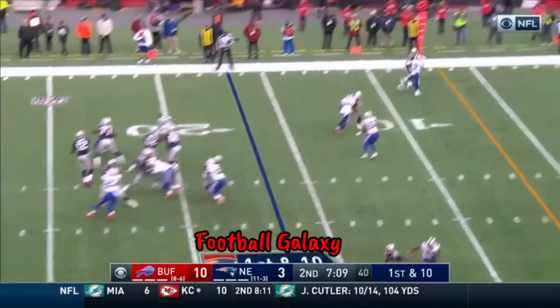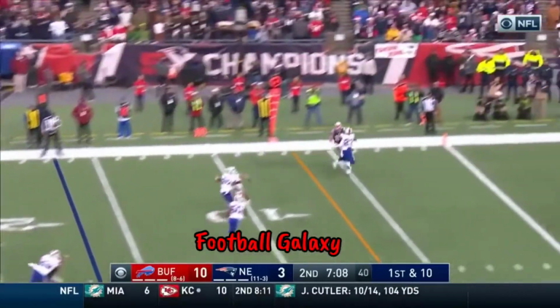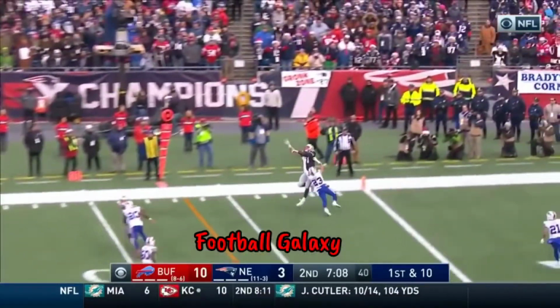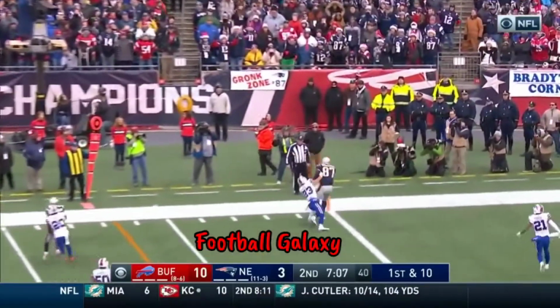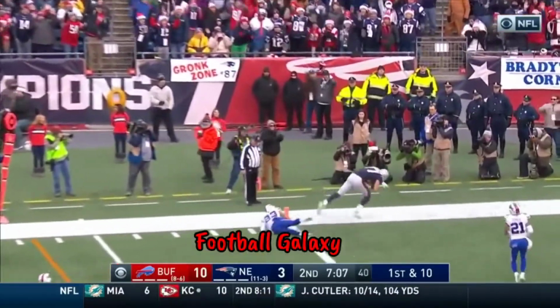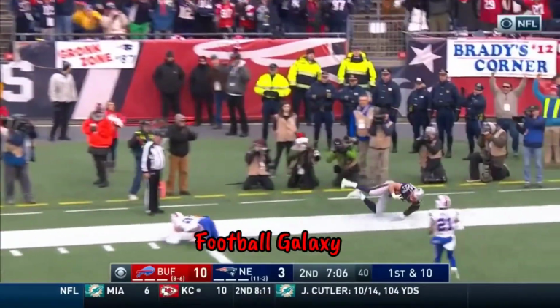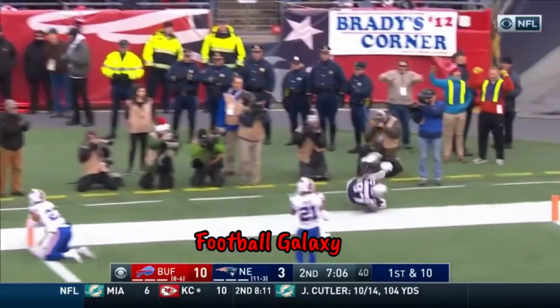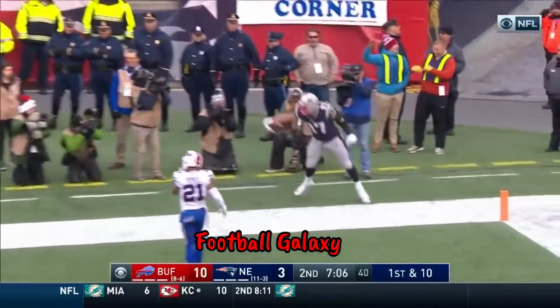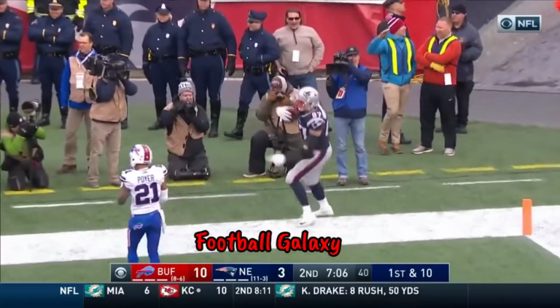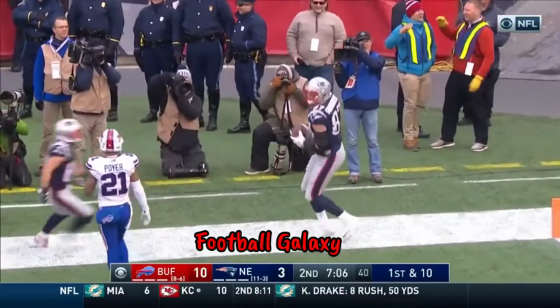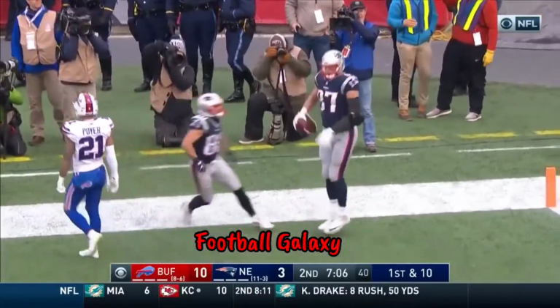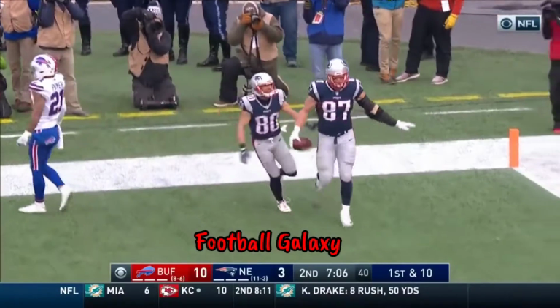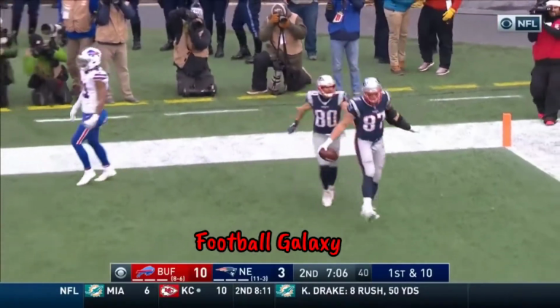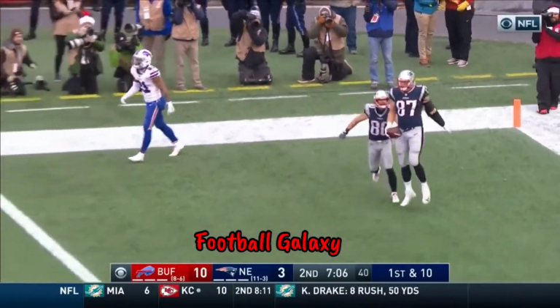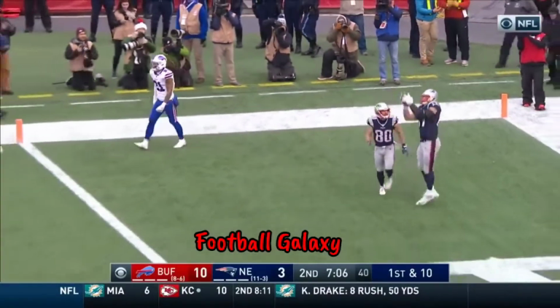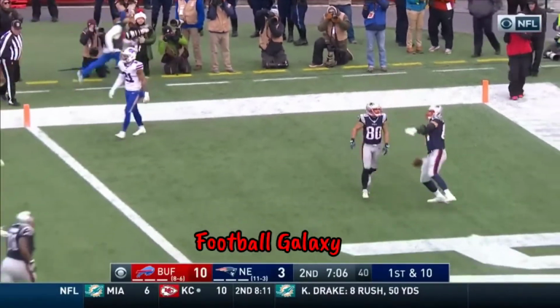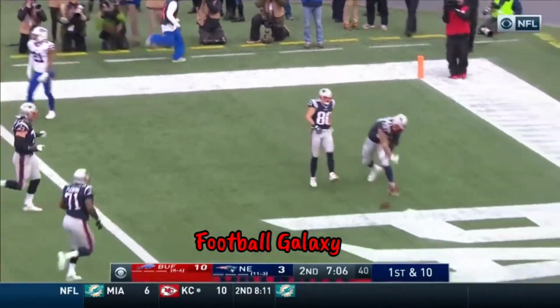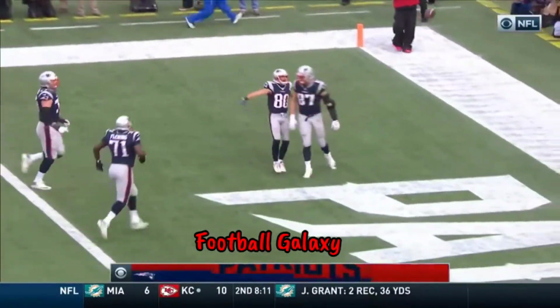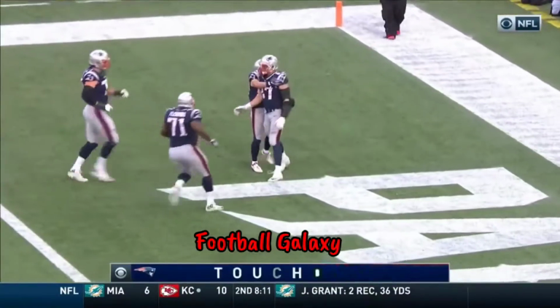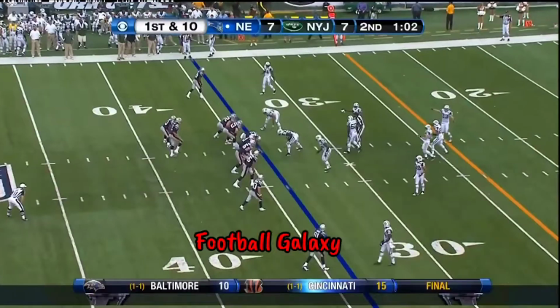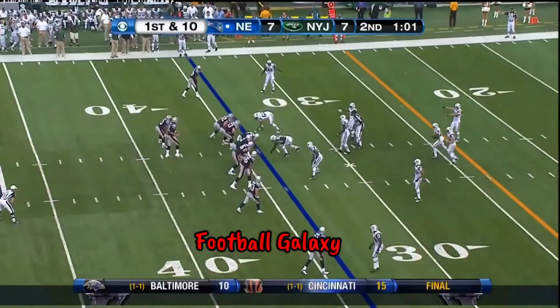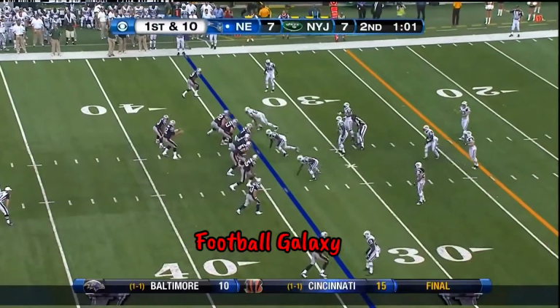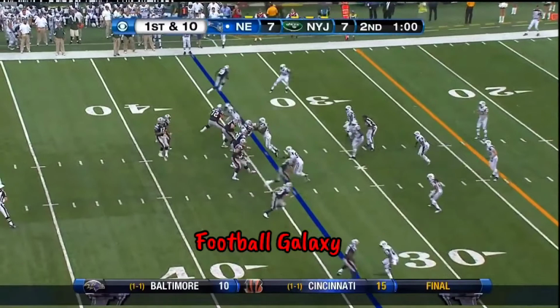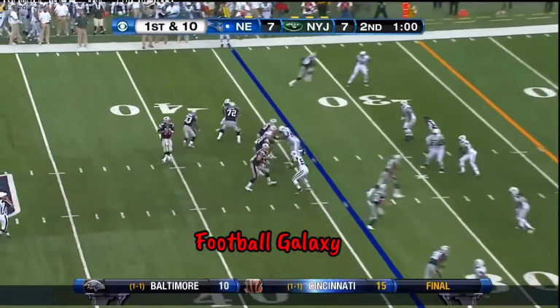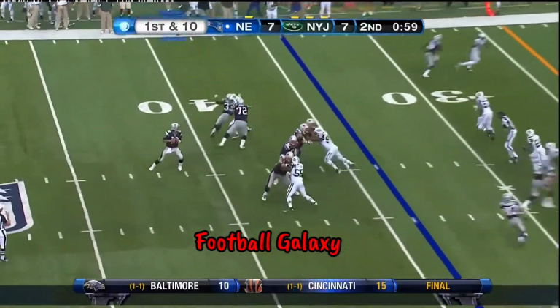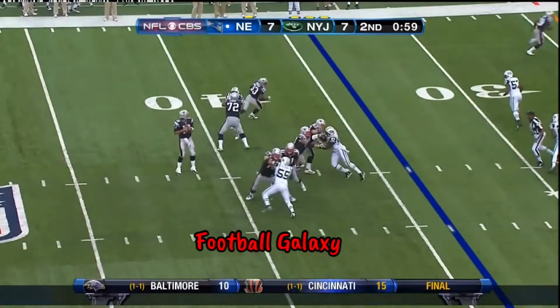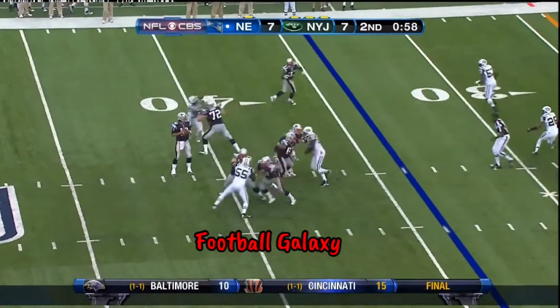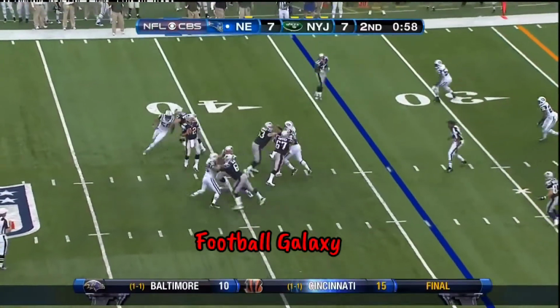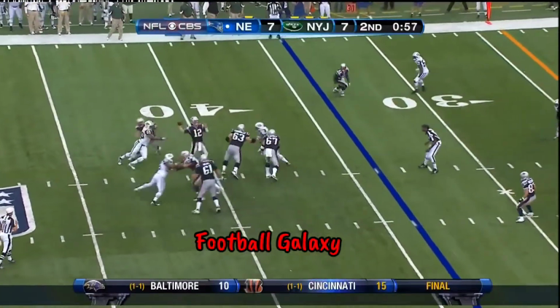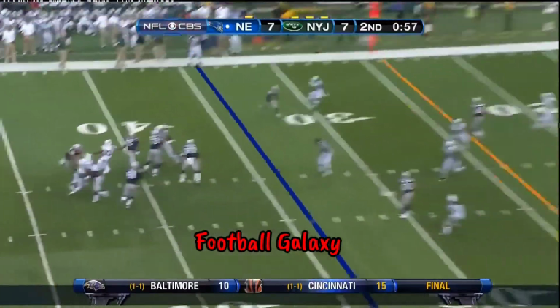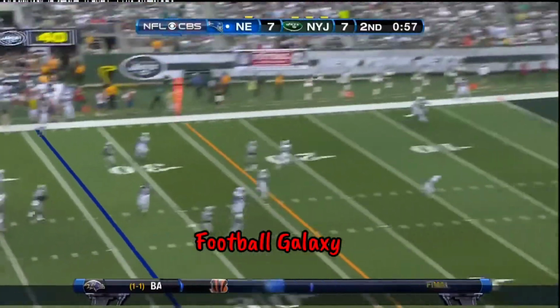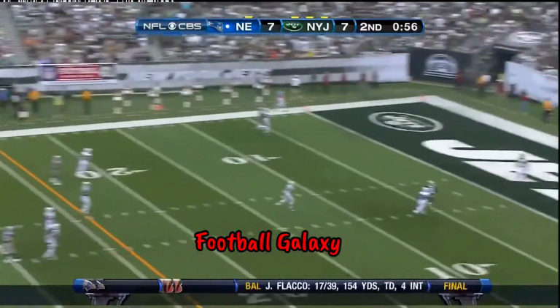Here's Brady — pass — what a catch! Gronkowski, touchdown! Play the field, play the clock, and they get to the line quickly. Don't they? Brady goes for the big one.